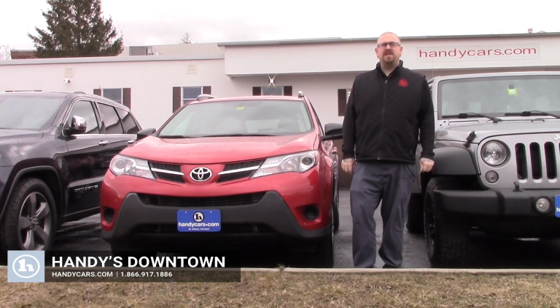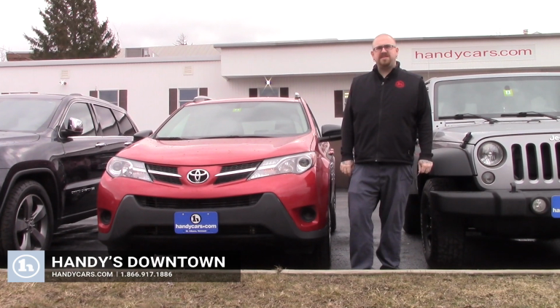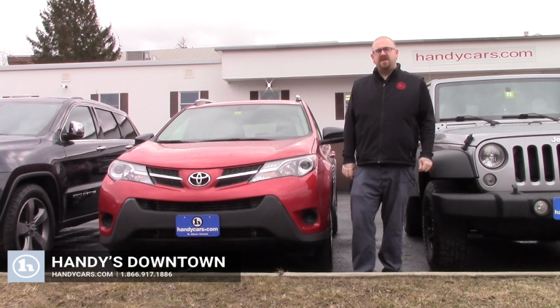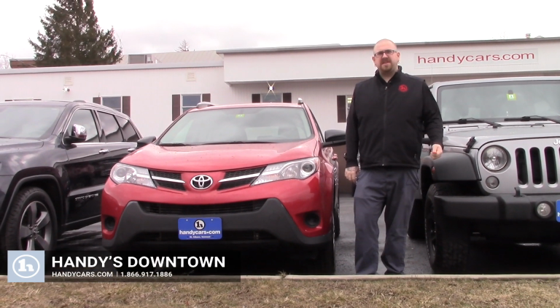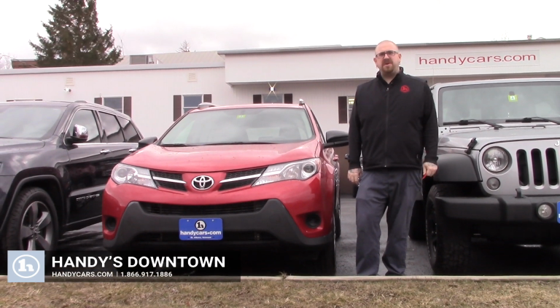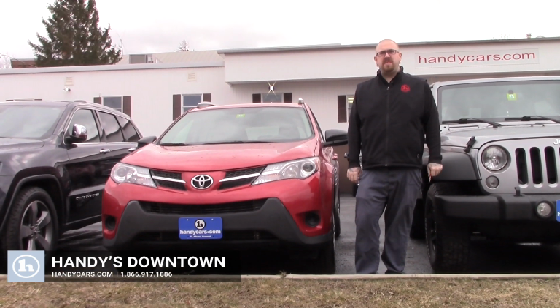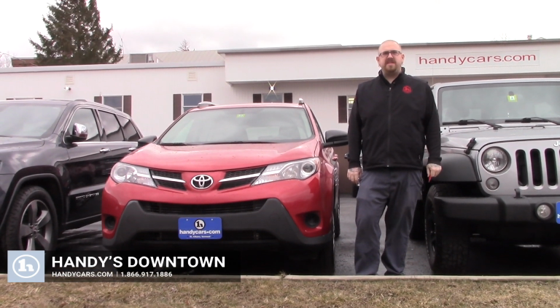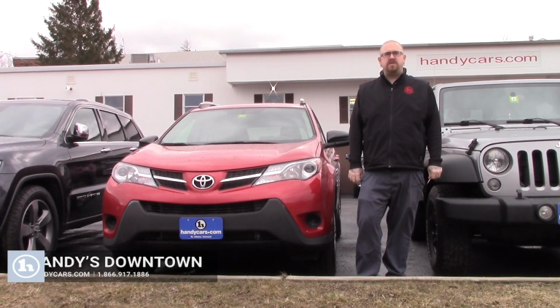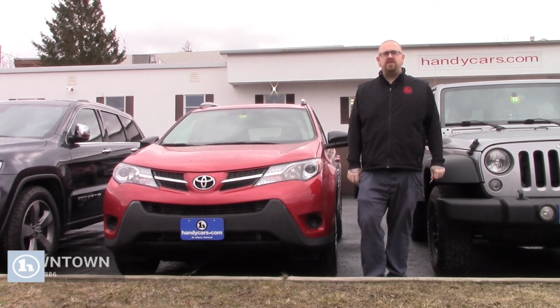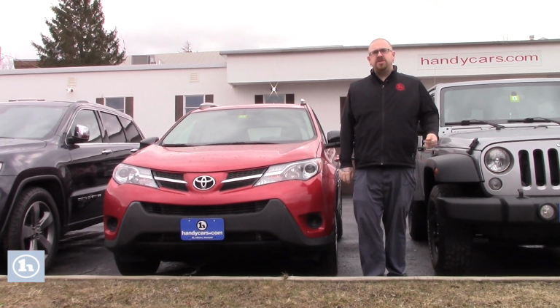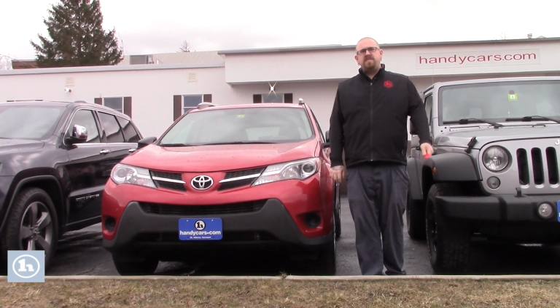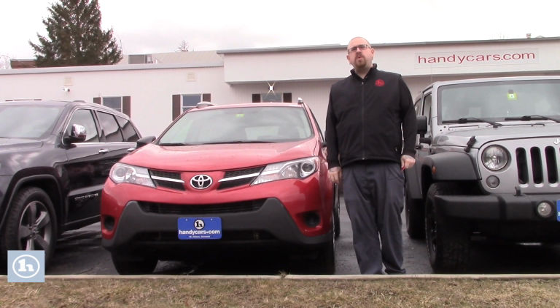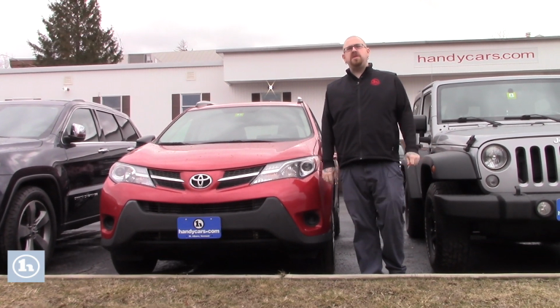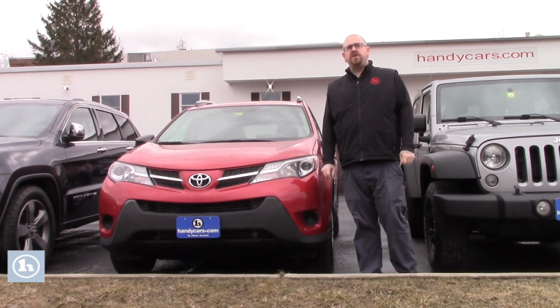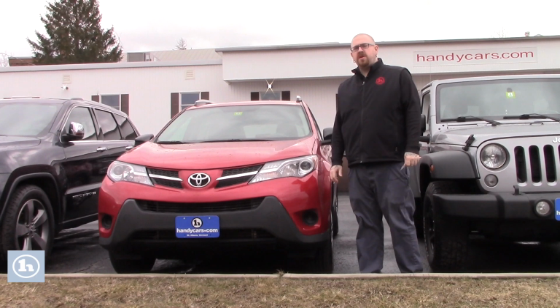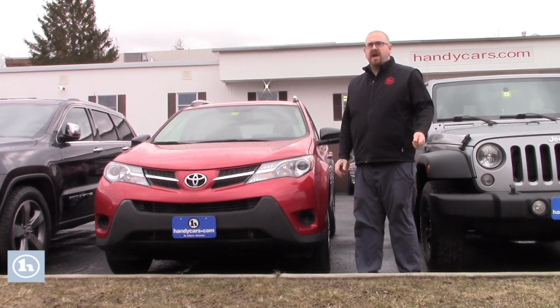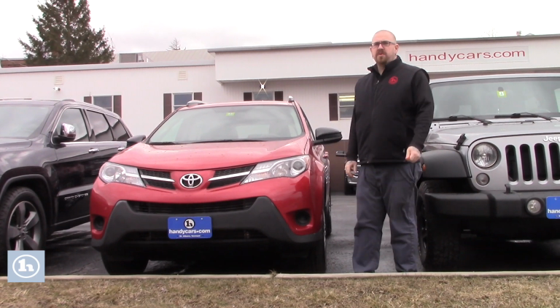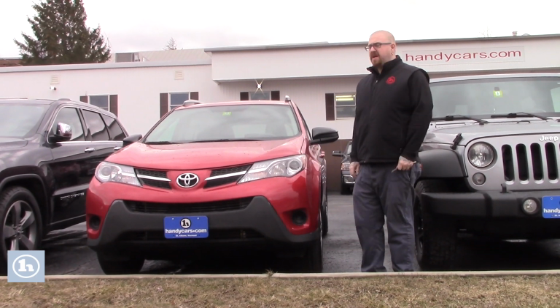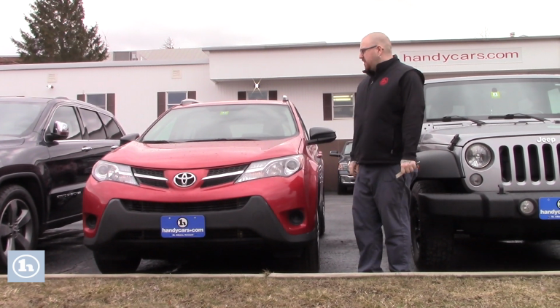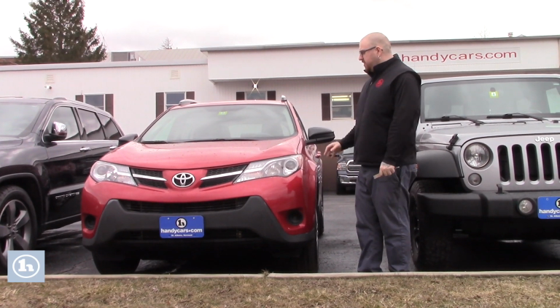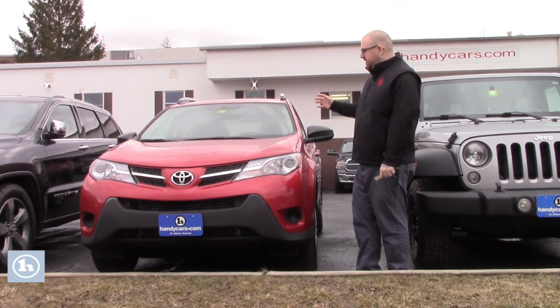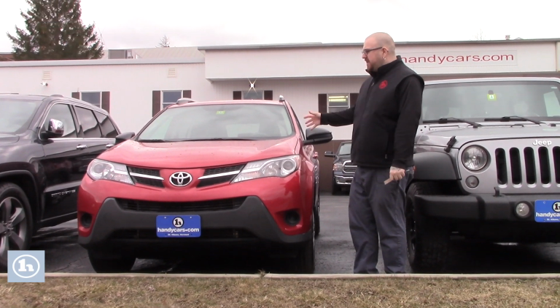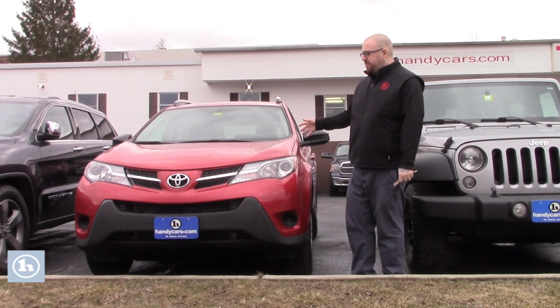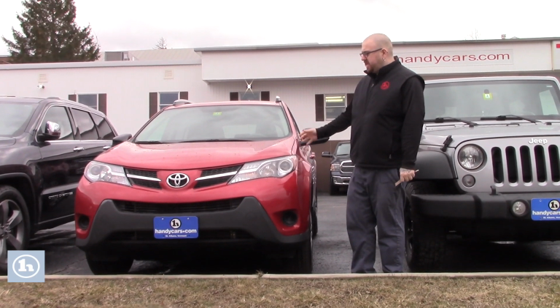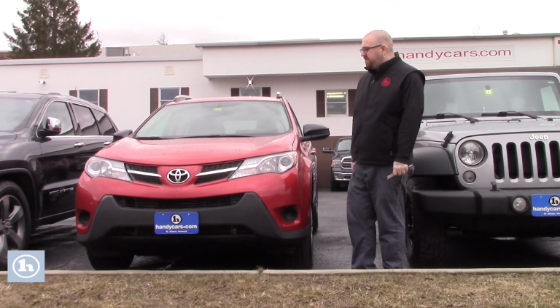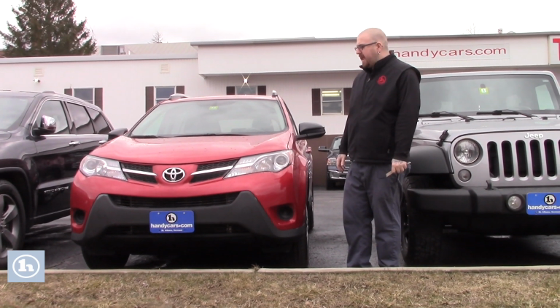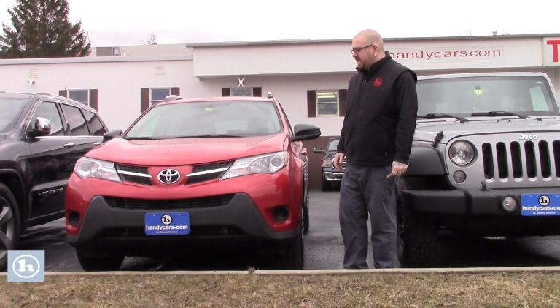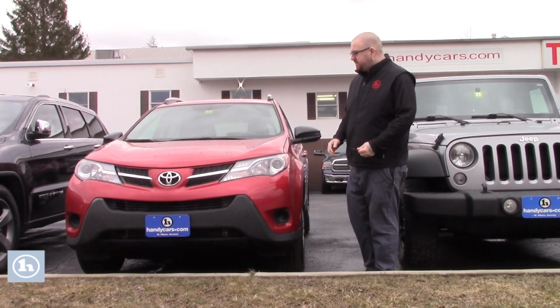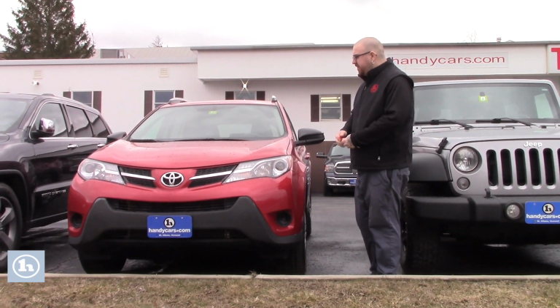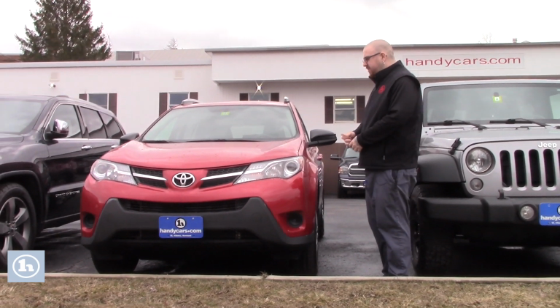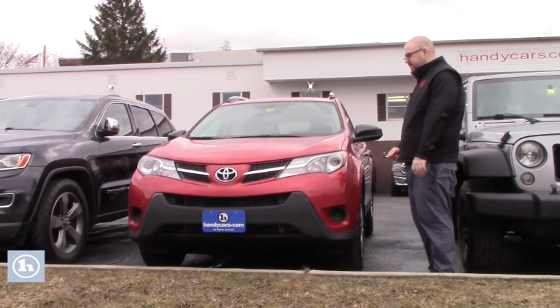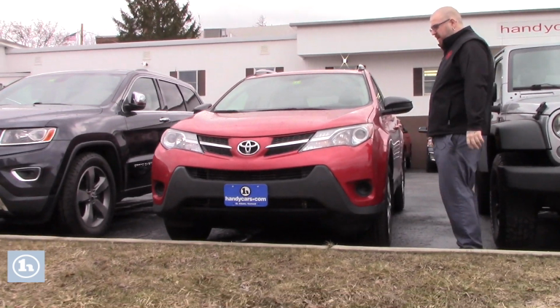Hello Lester, Nick Lambert here from Handy's downtown. Just wanted to make a quick video for you on another RAV4 that I have on the lot here. This is a 2013 RAV4 LE, still under 100,000 miles.